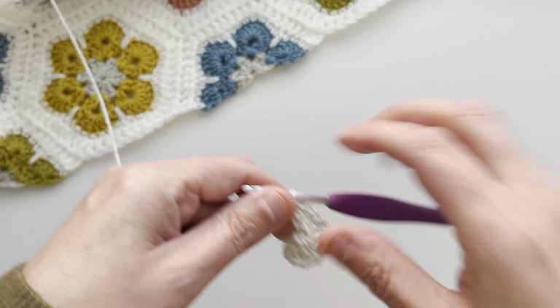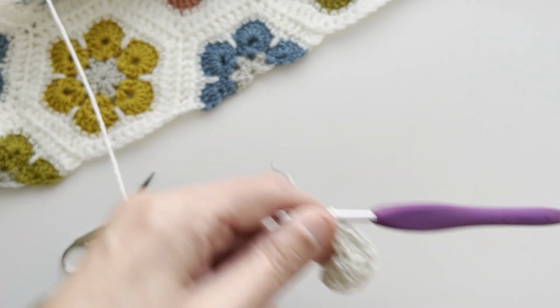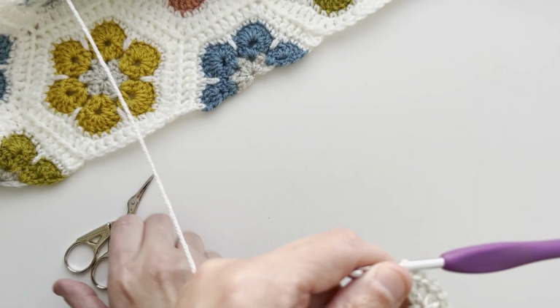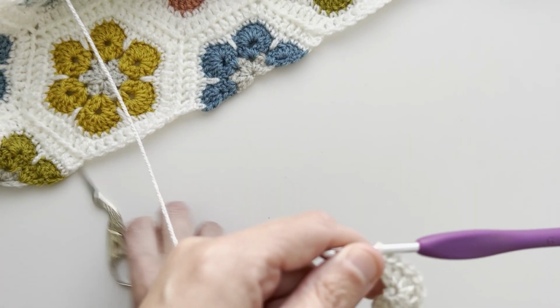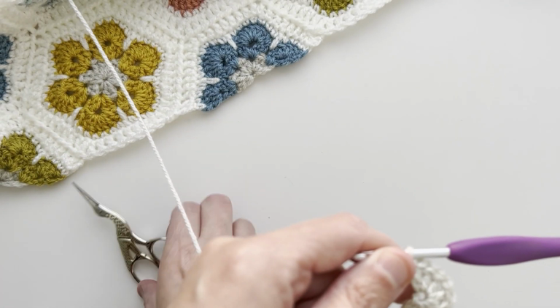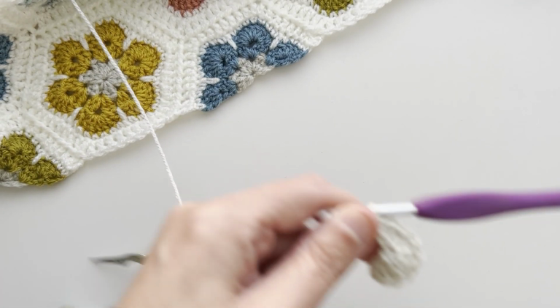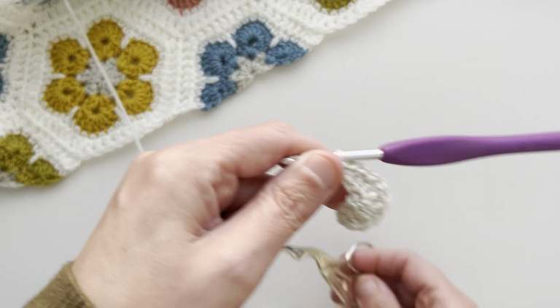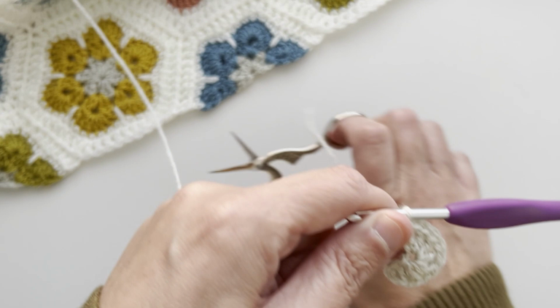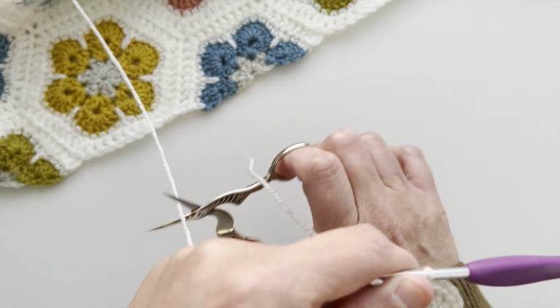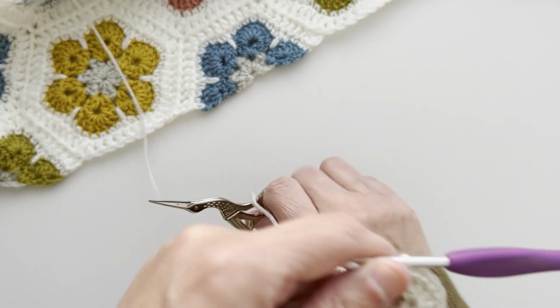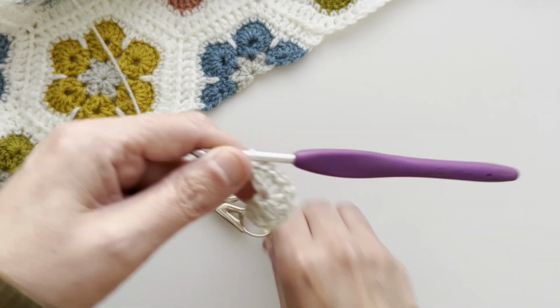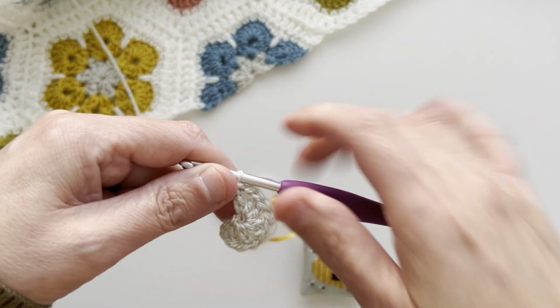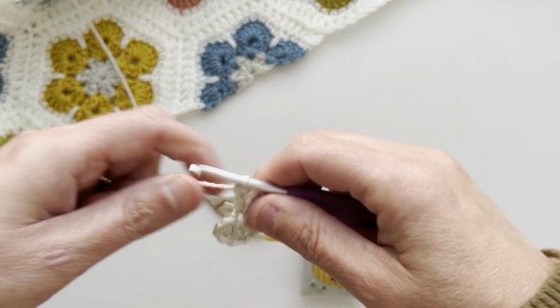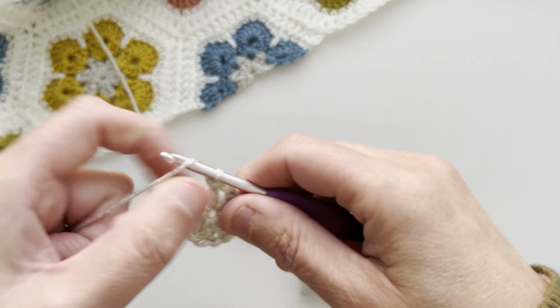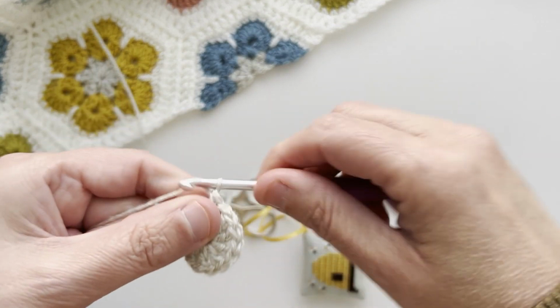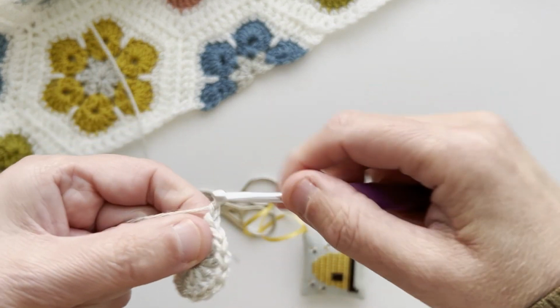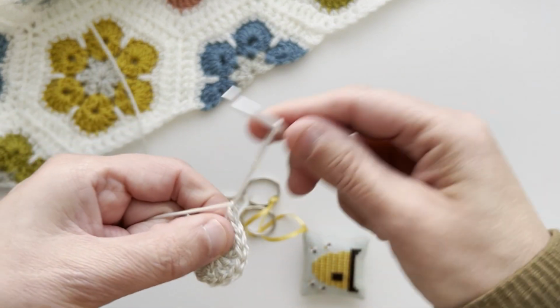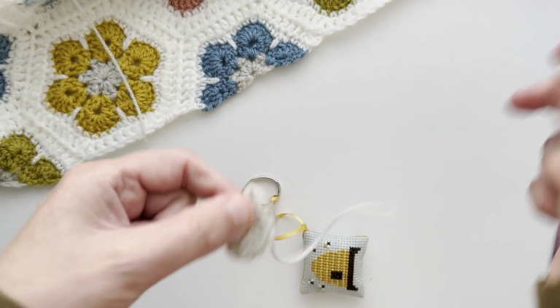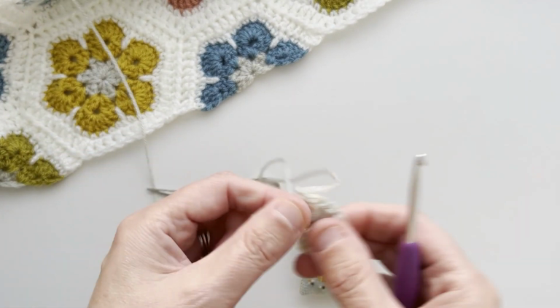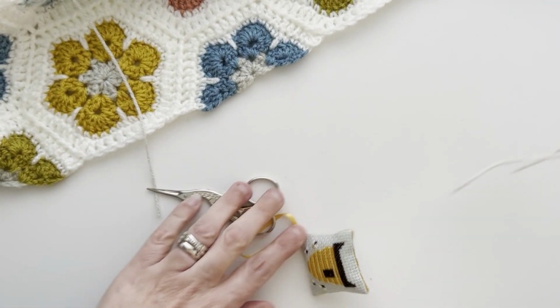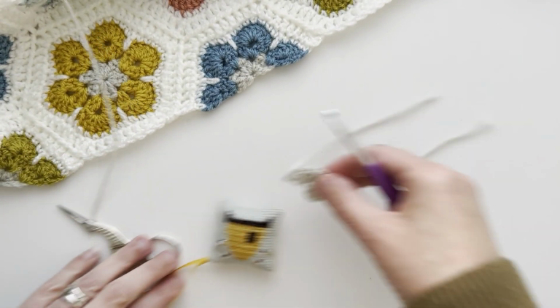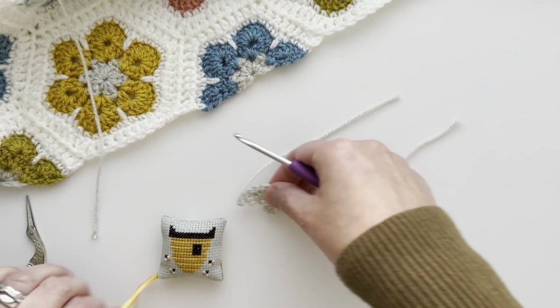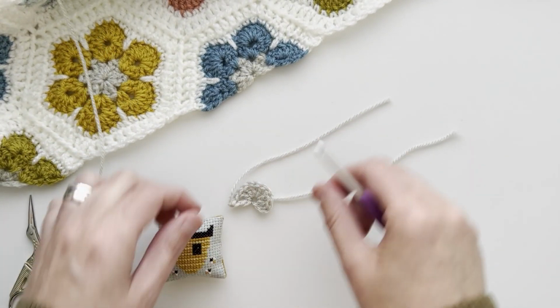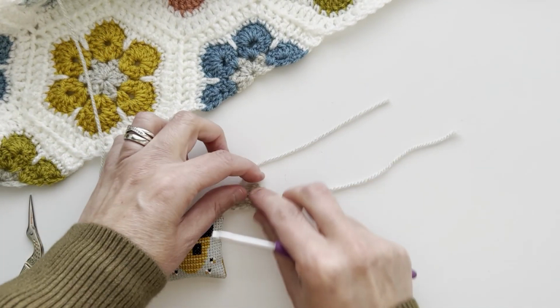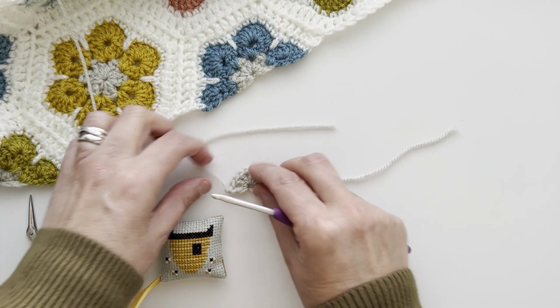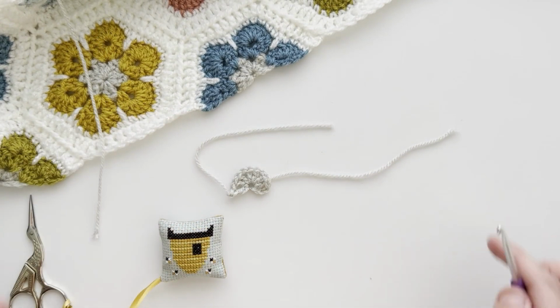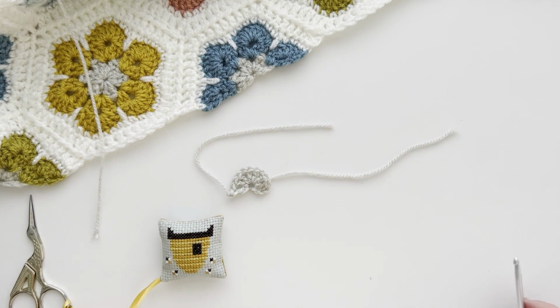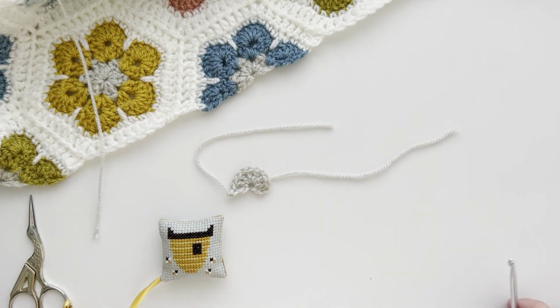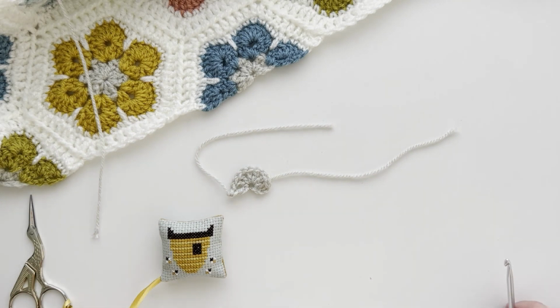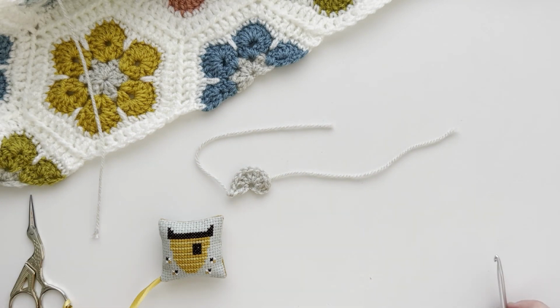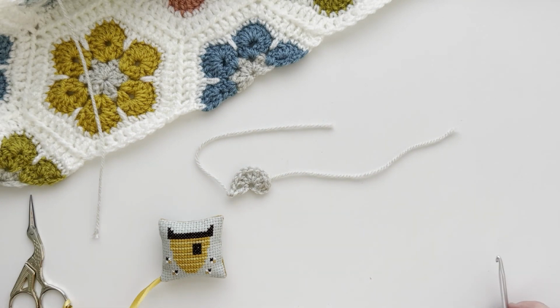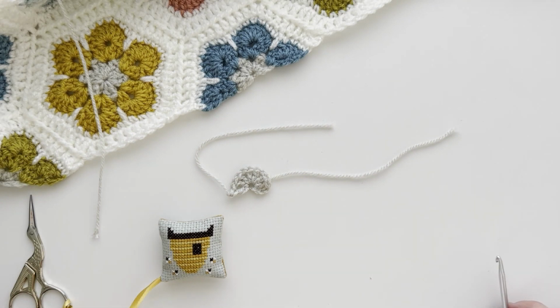Cut your yarn and fasten off. And that's the first part of your half flower.